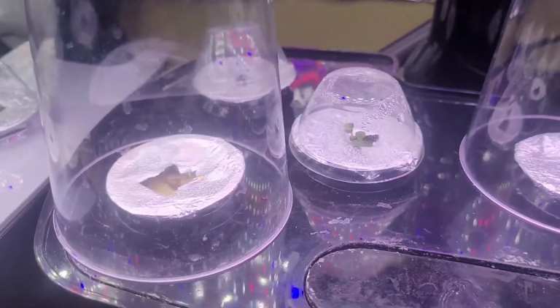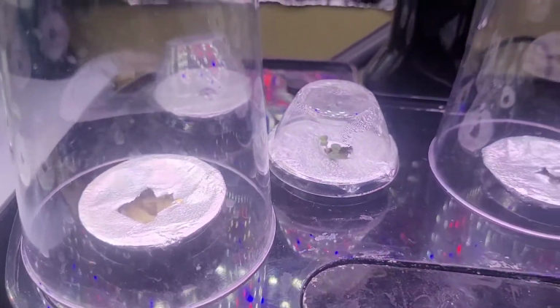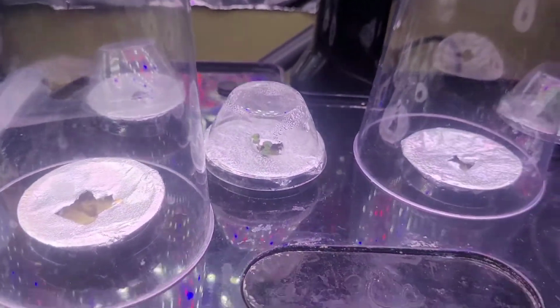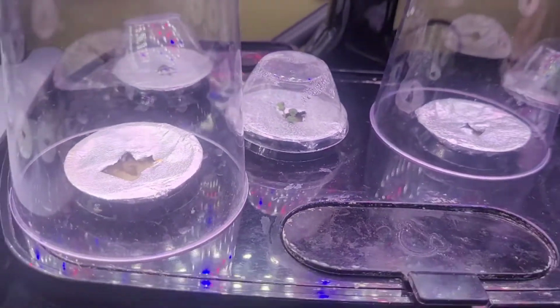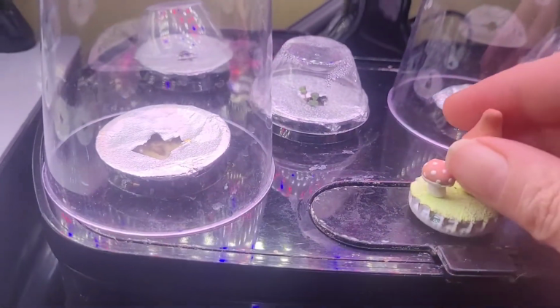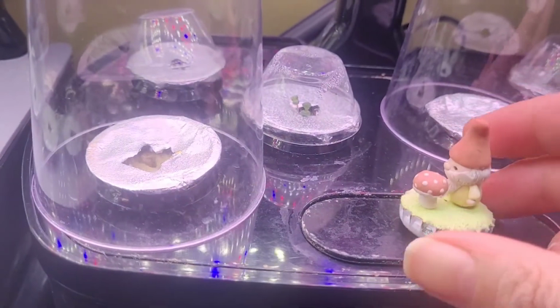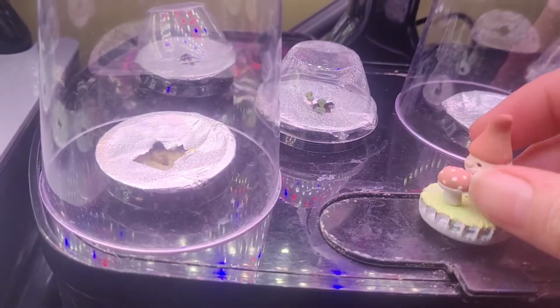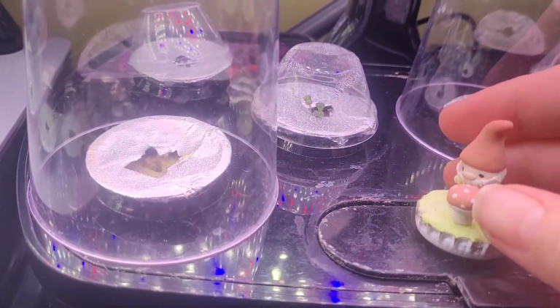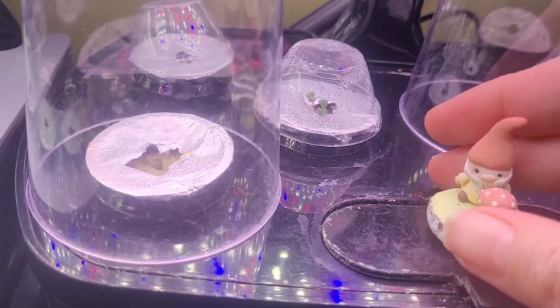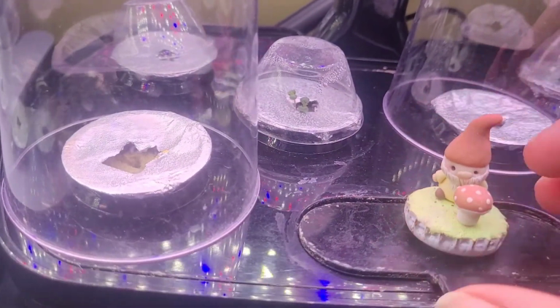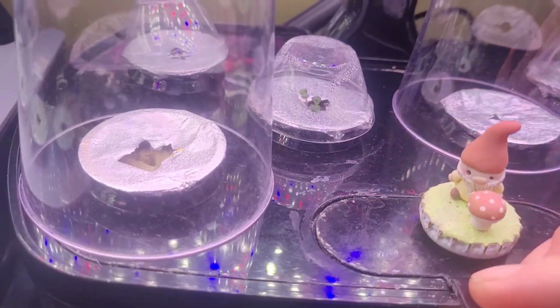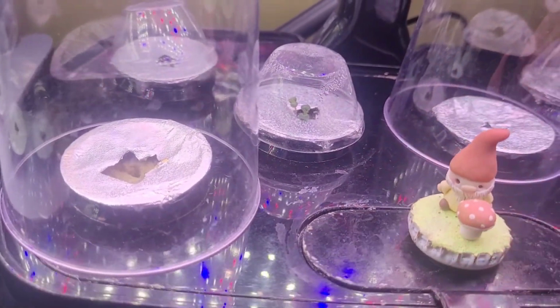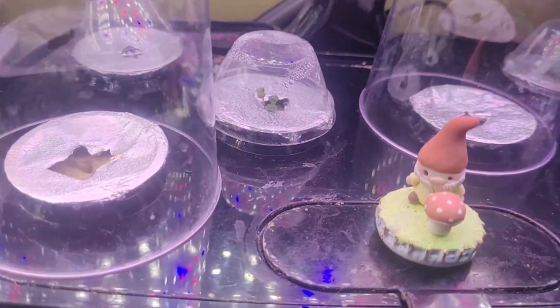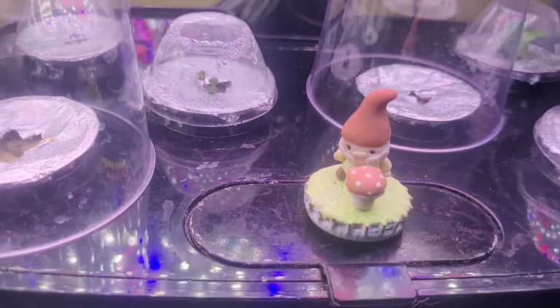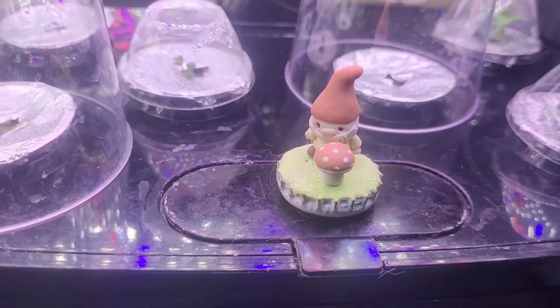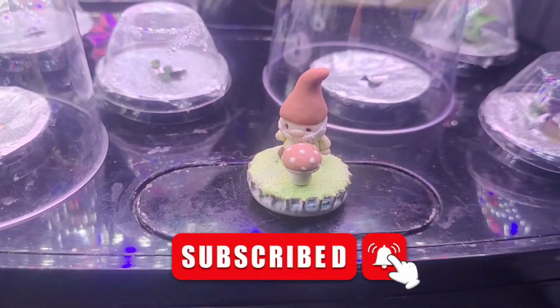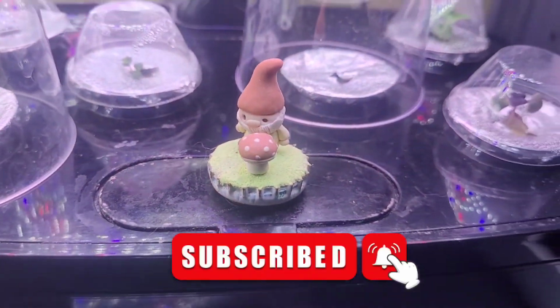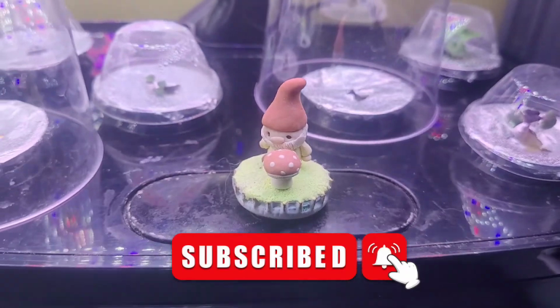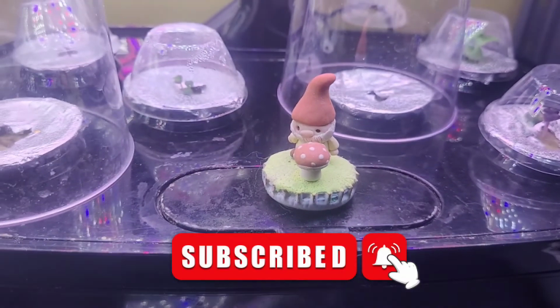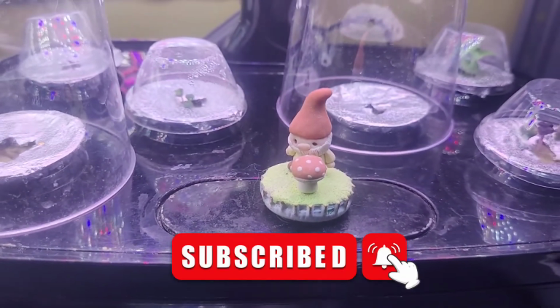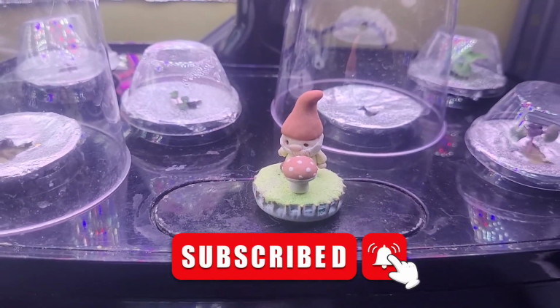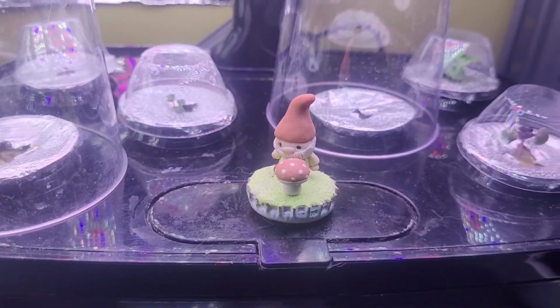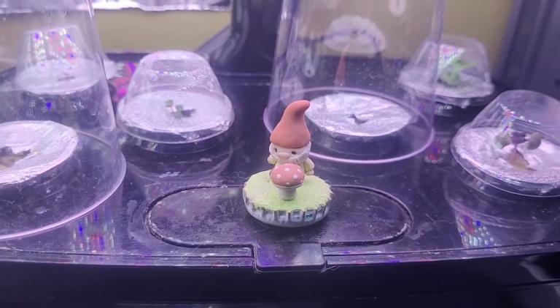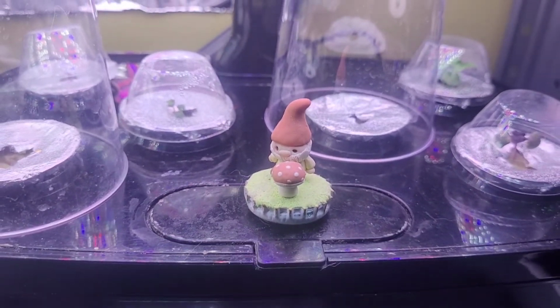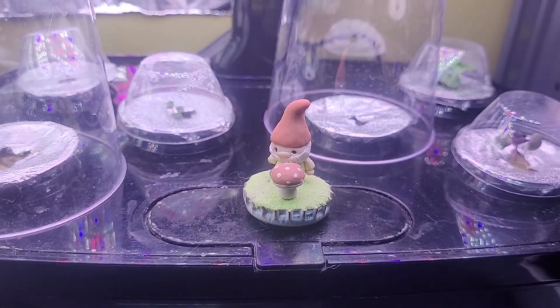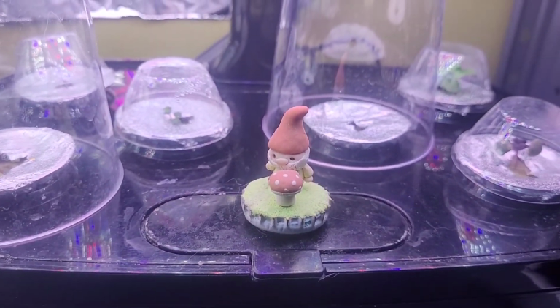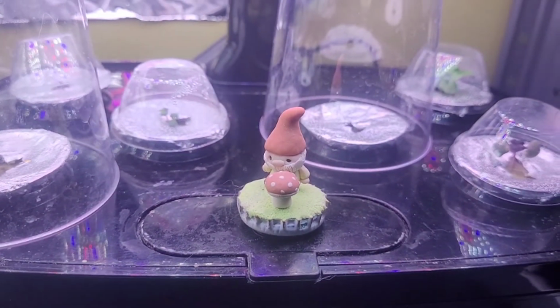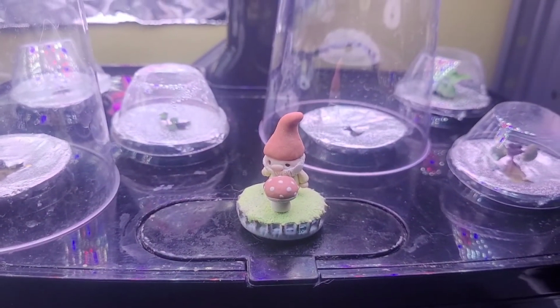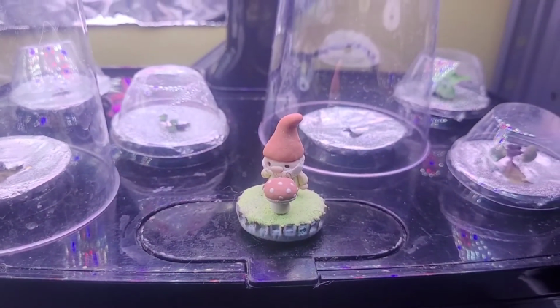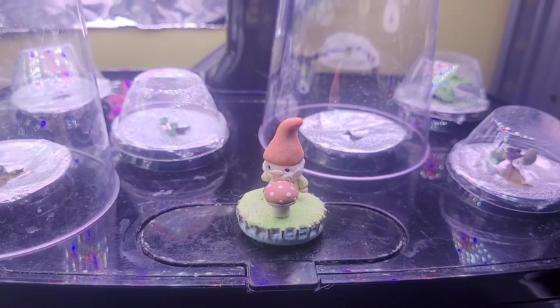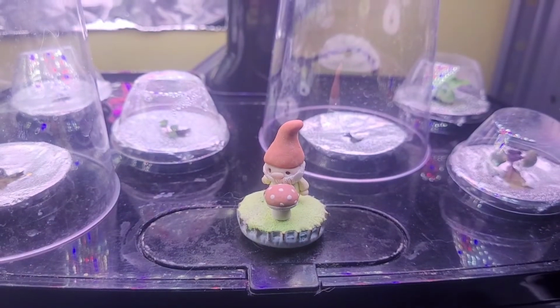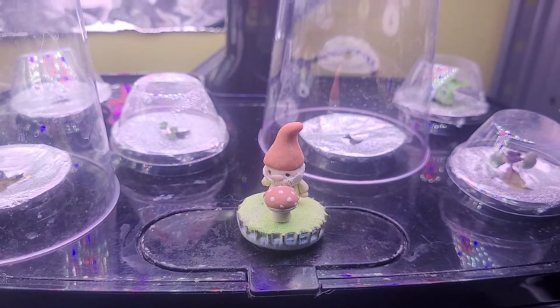And that's it, guys. Thanks for tuning in and watching day eight. Don't forget to subscribe, like my videos, and if you want, leave a comment if you find it interesting. Have a great day everyone.